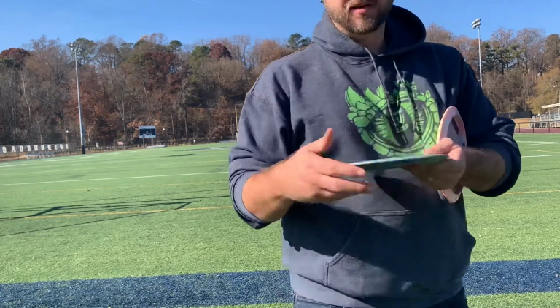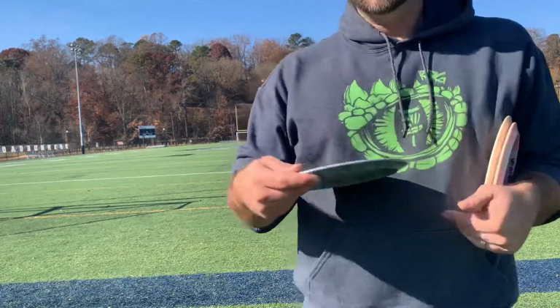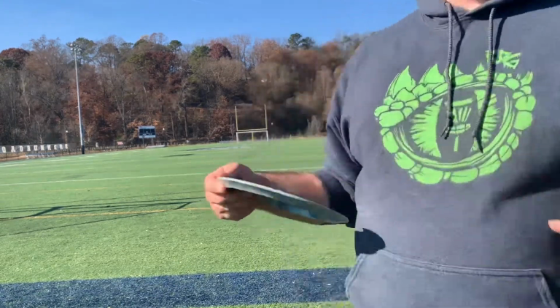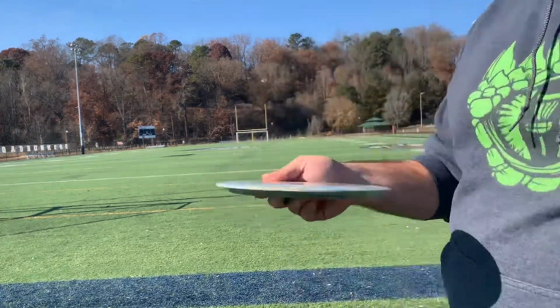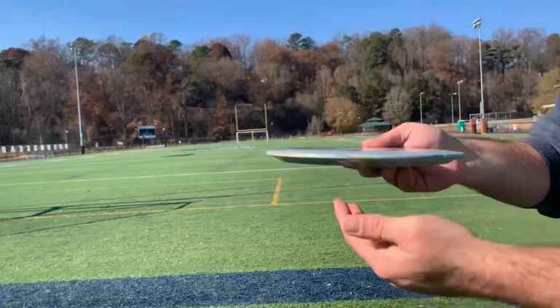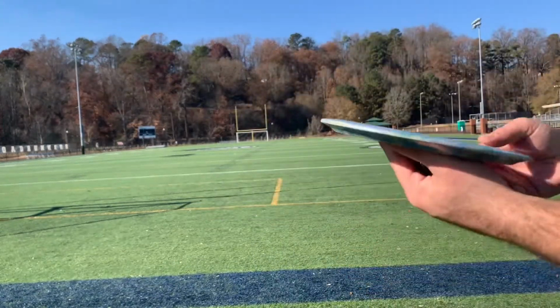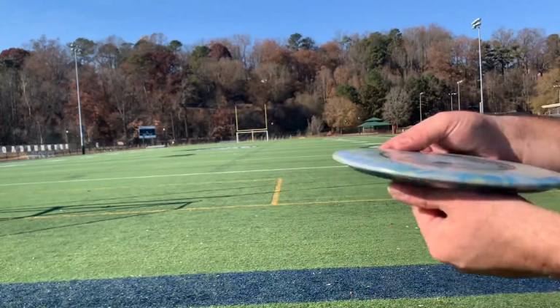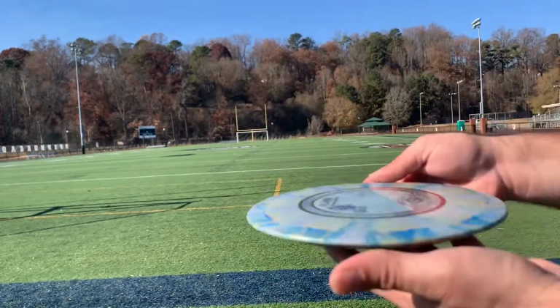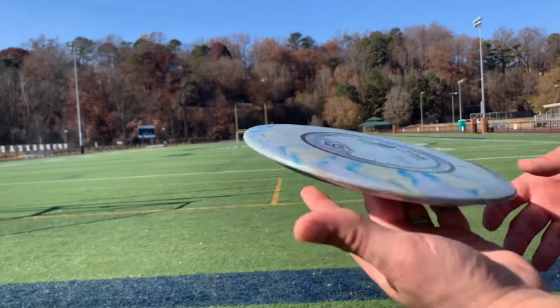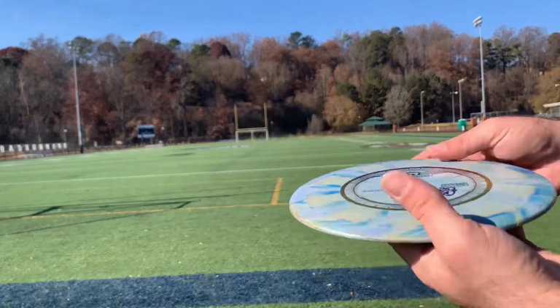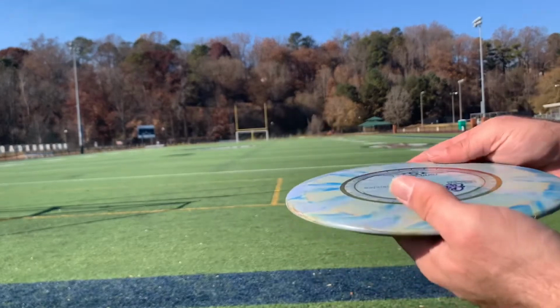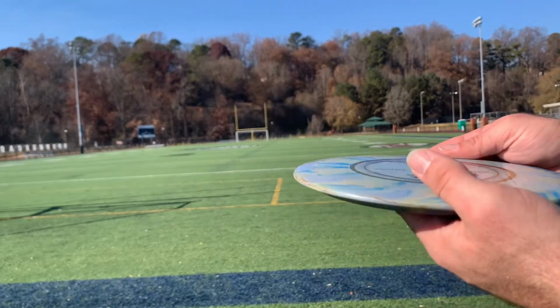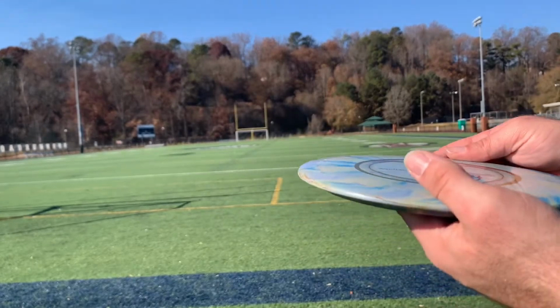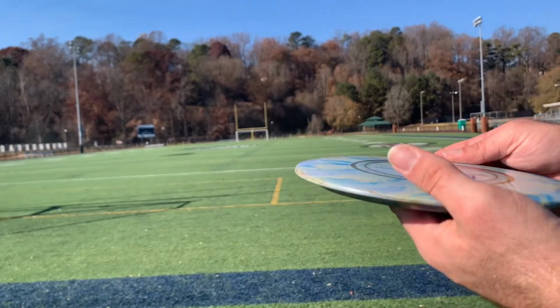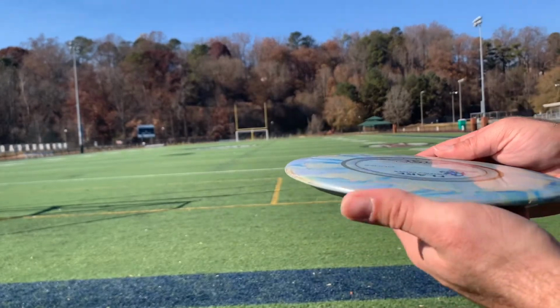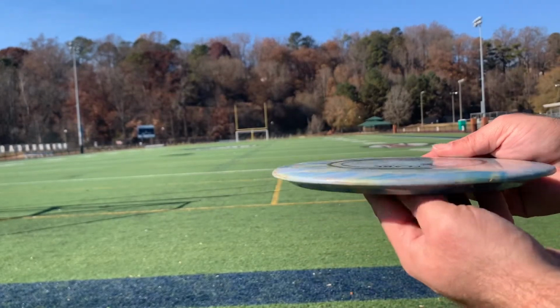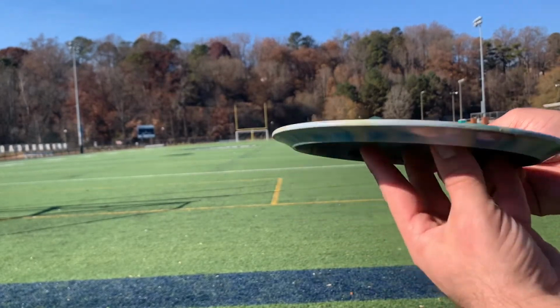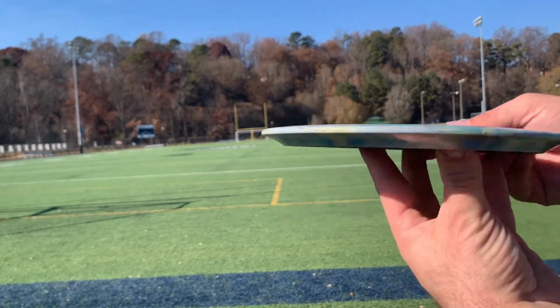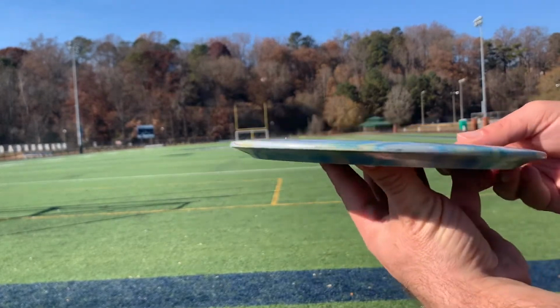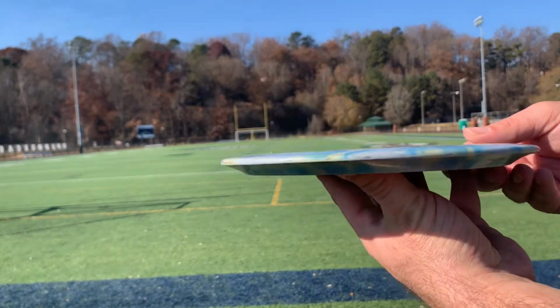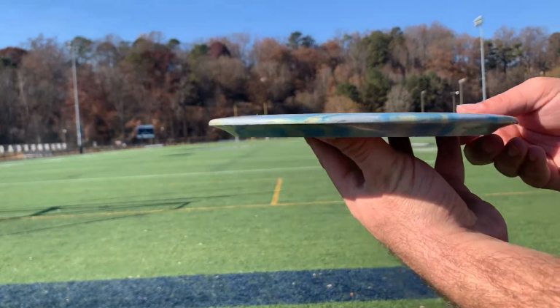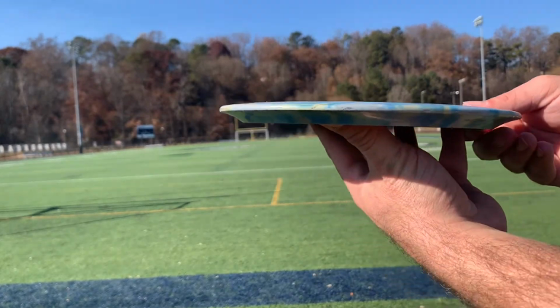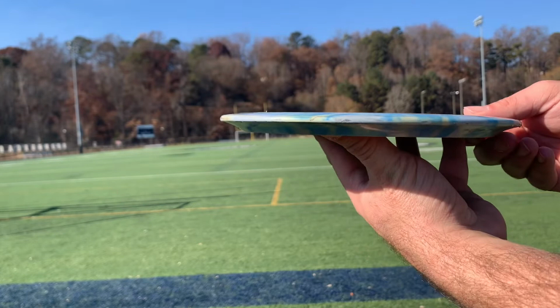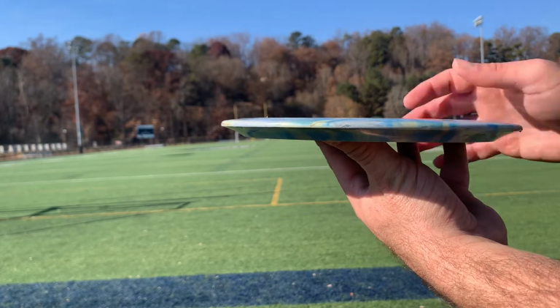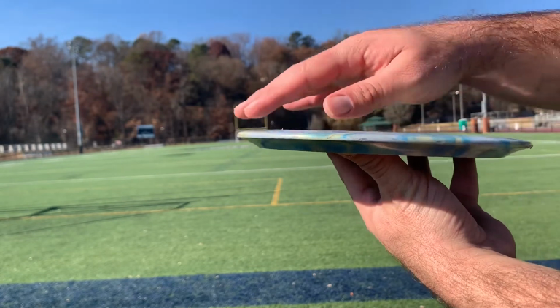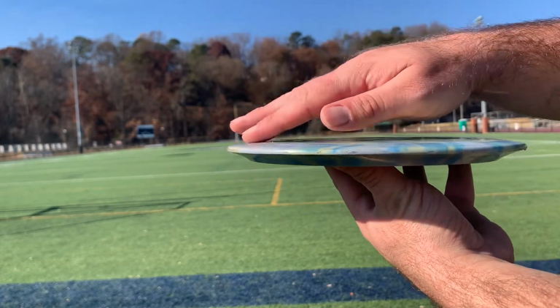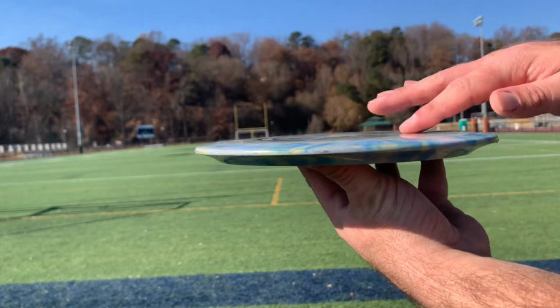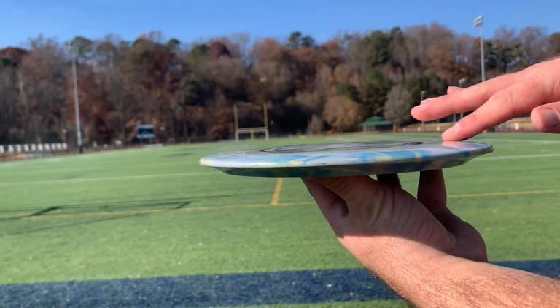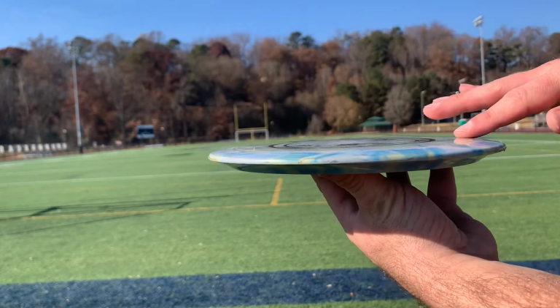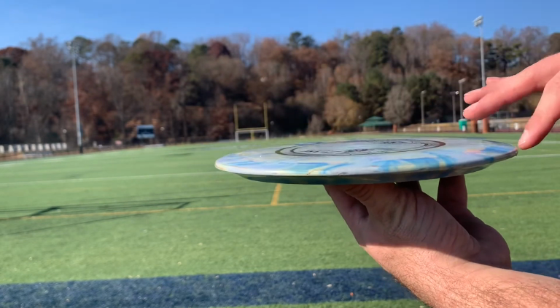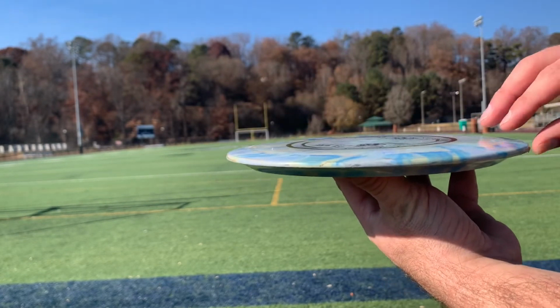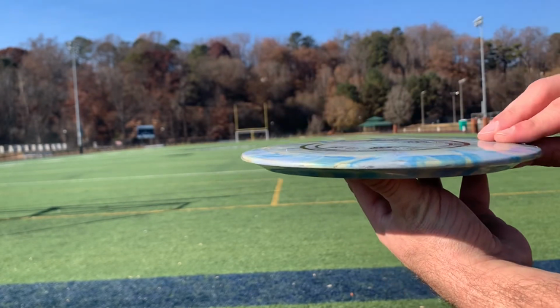The Flare is a Speed 9 control driver. The numbers are 9, 4, 0, 3.5 — so really flat and very overstable.